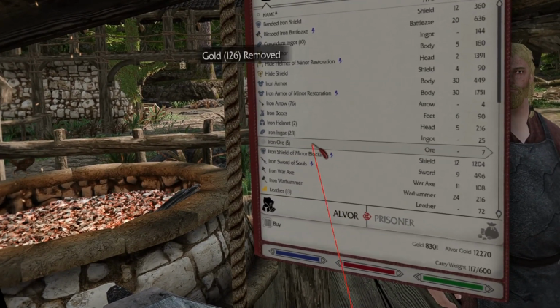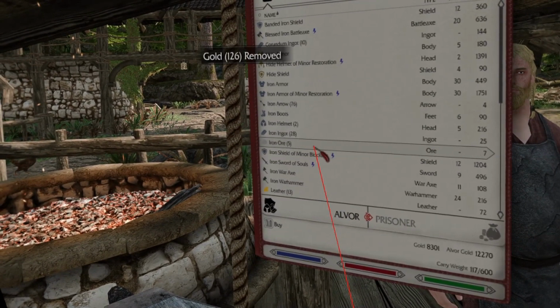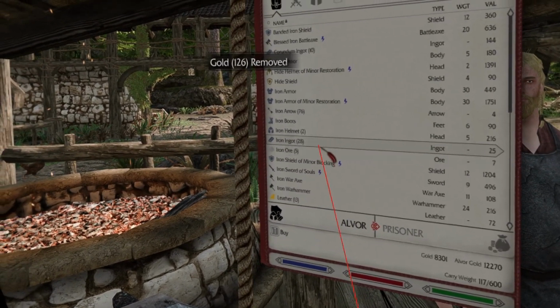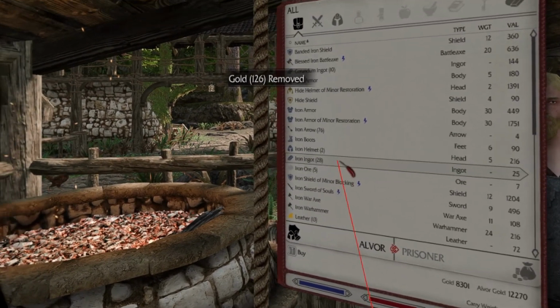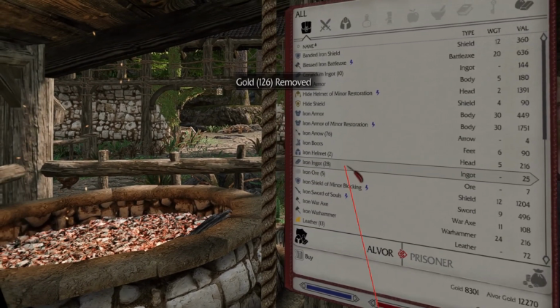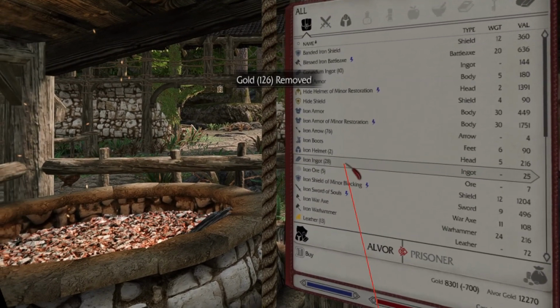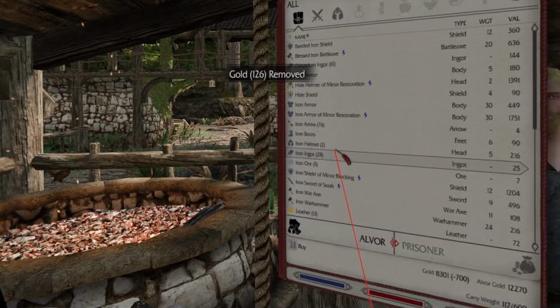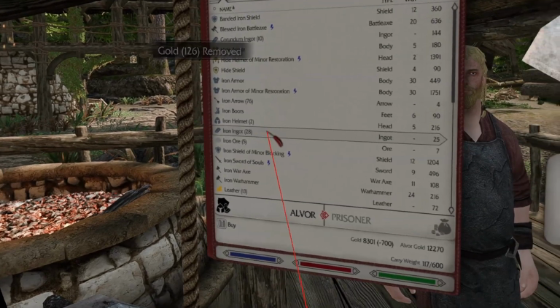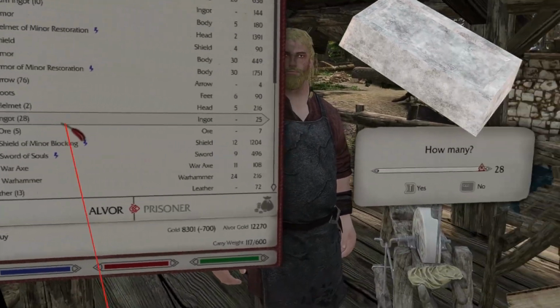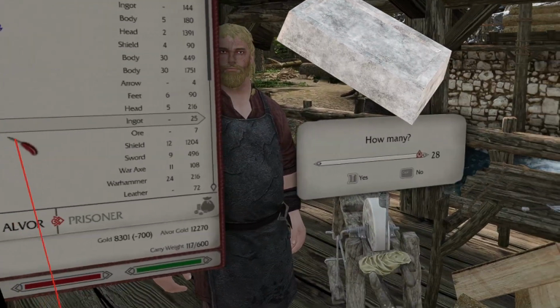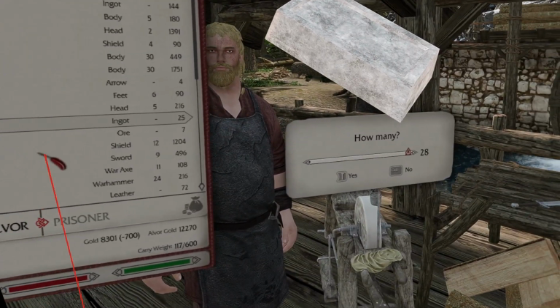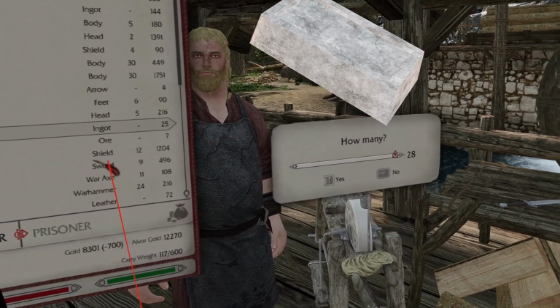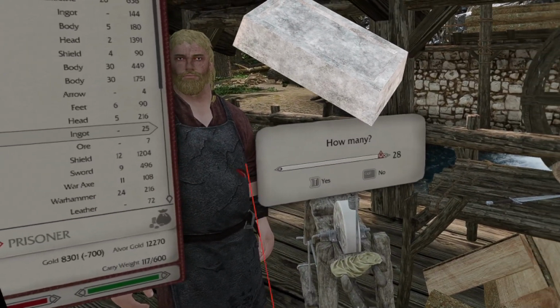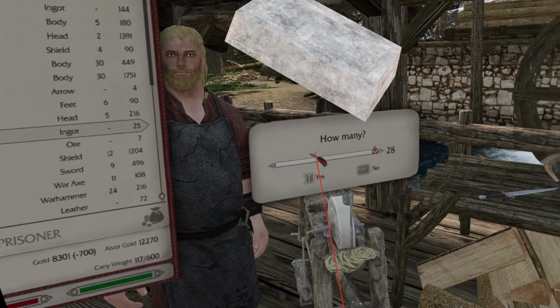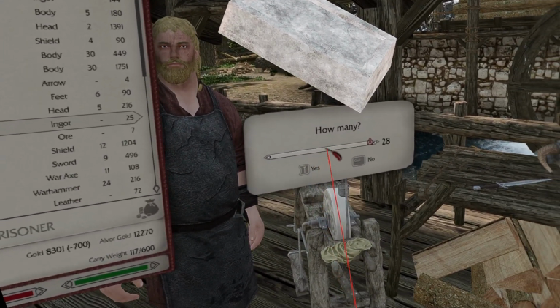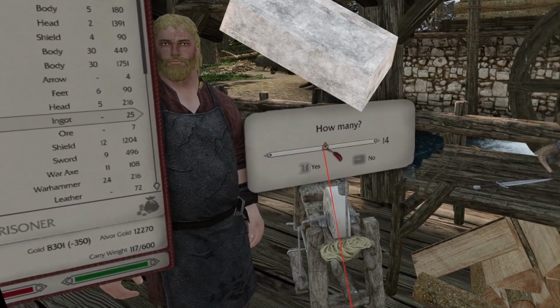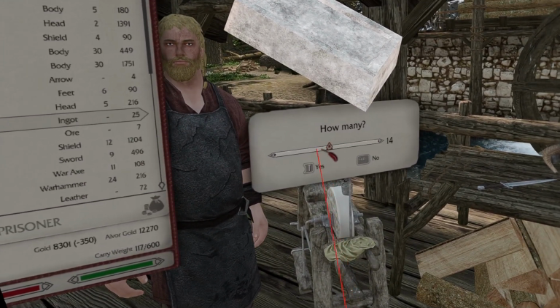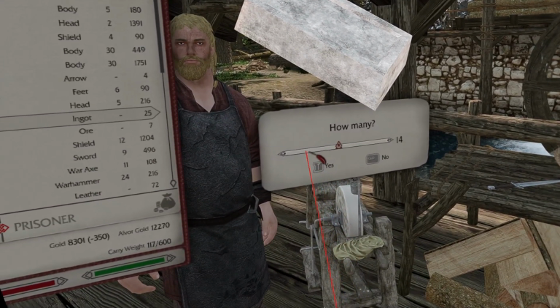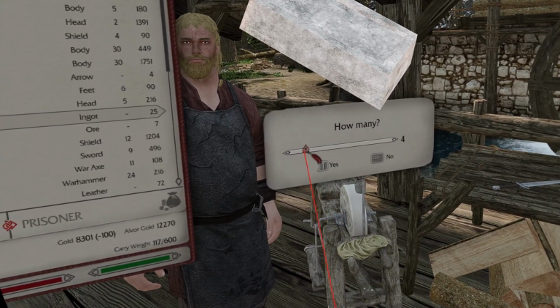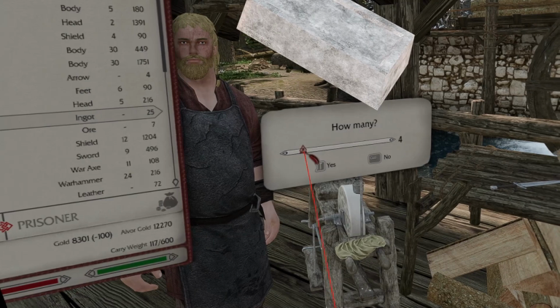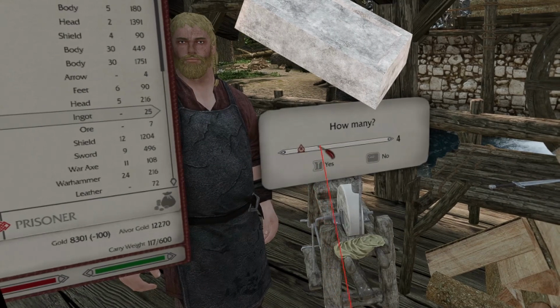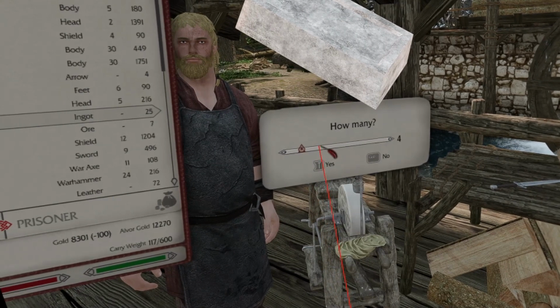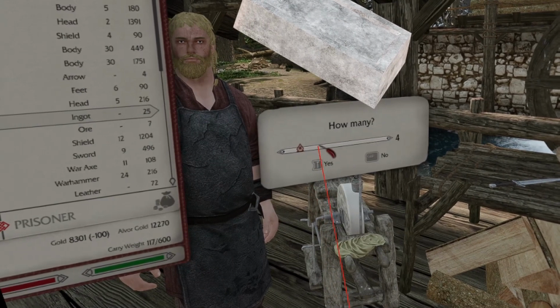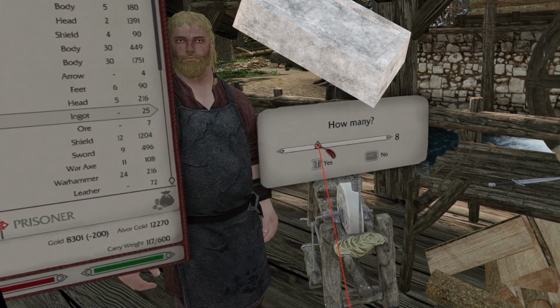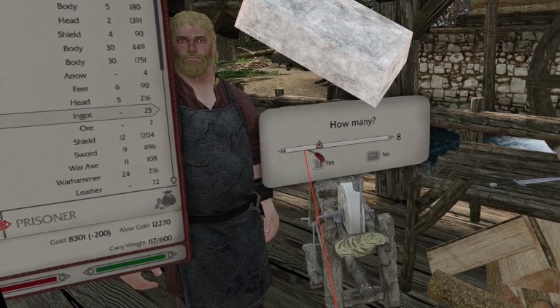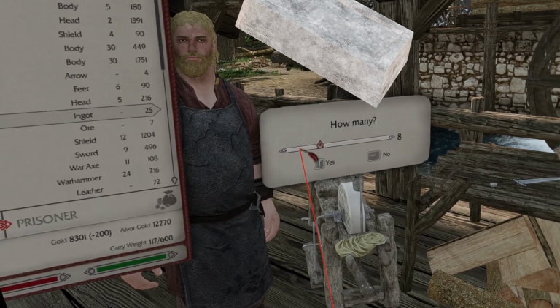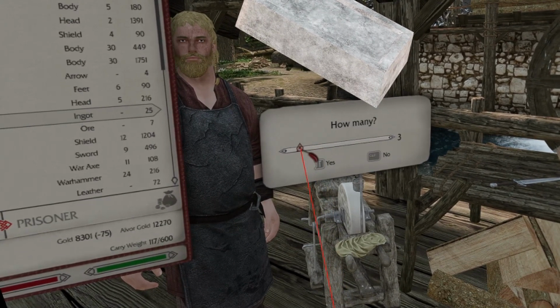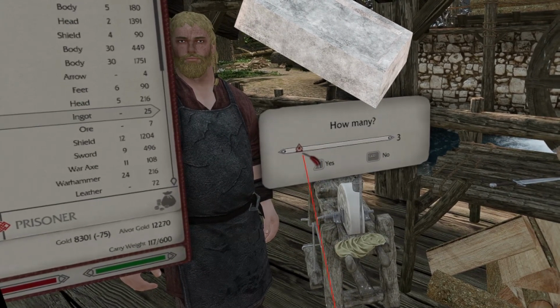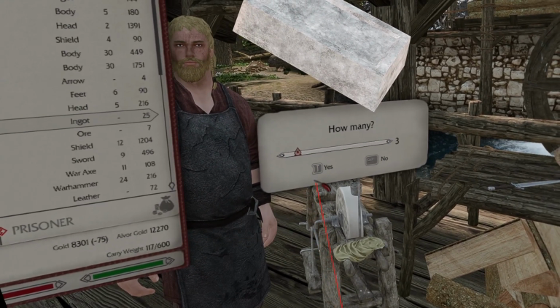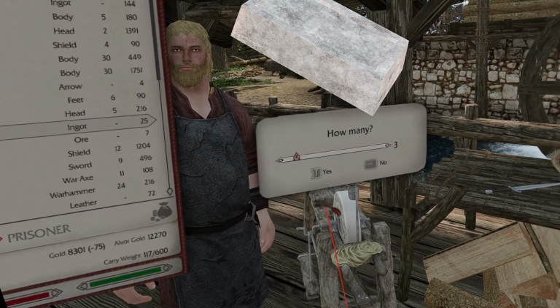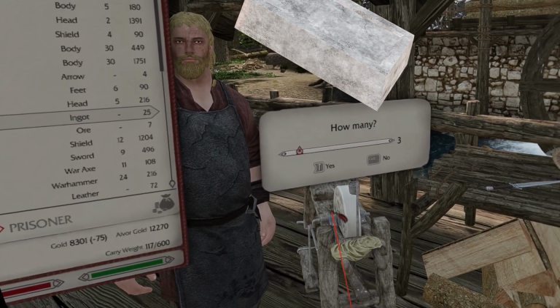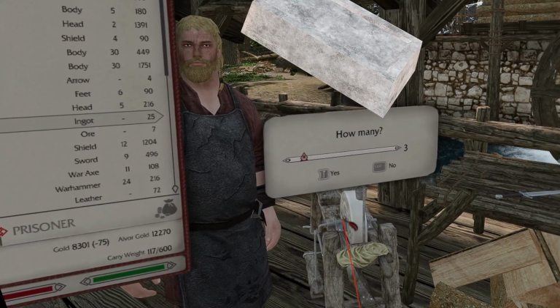For the quantity menu, you can use the mouse to click and select the count easily. Note that for accepting the amount, those yes-no buttons are not real buttons. So you need to point the mouse down and press the trigger to accept.